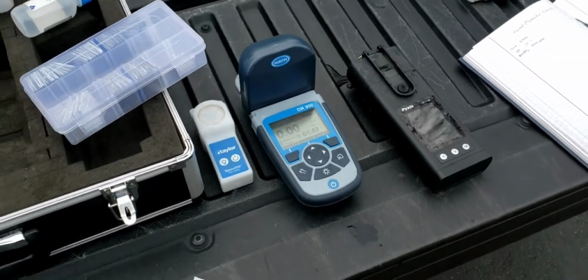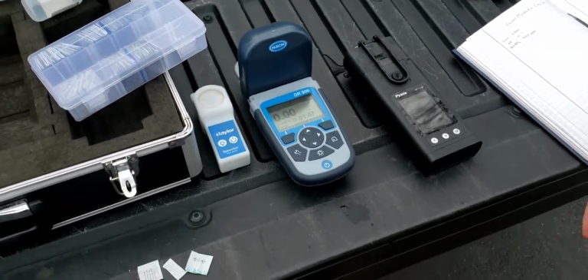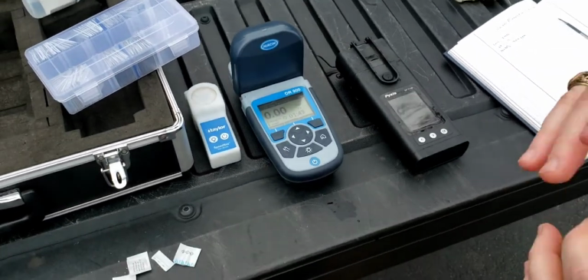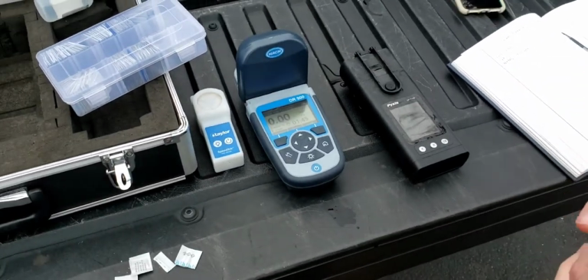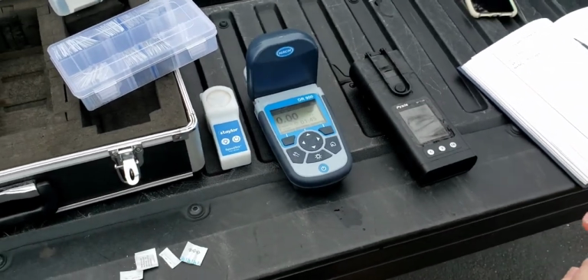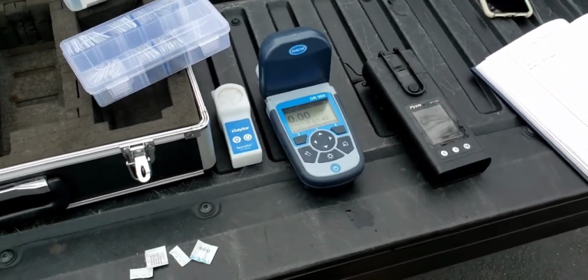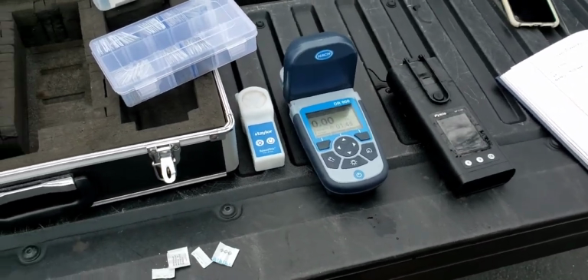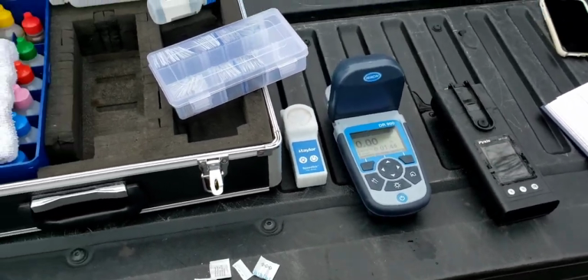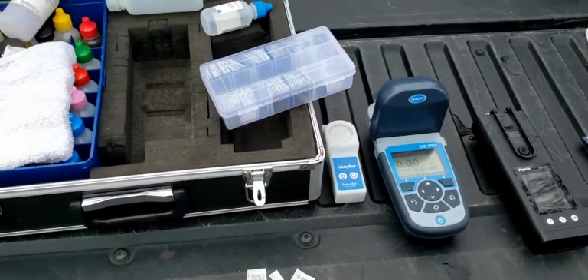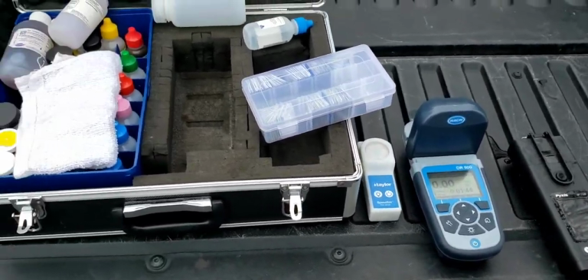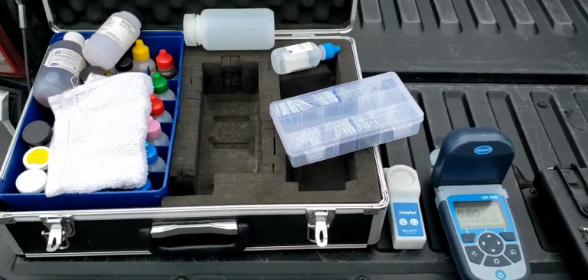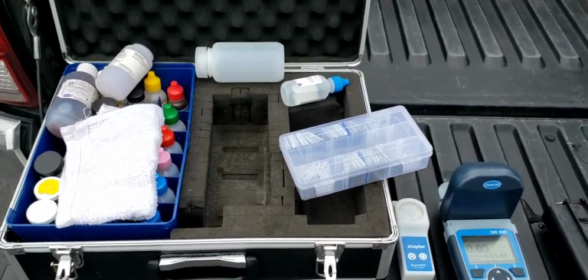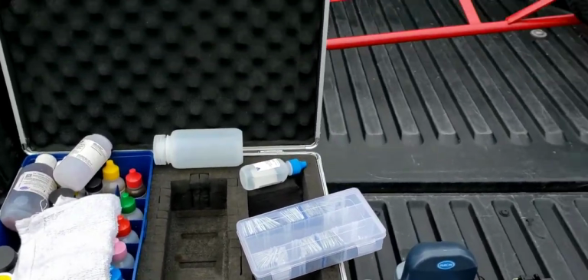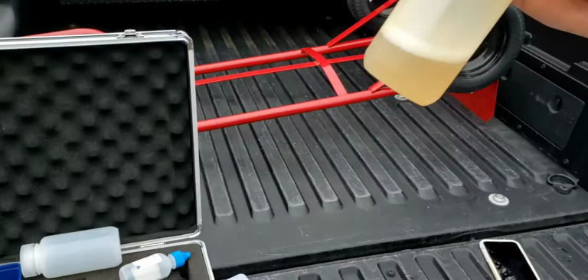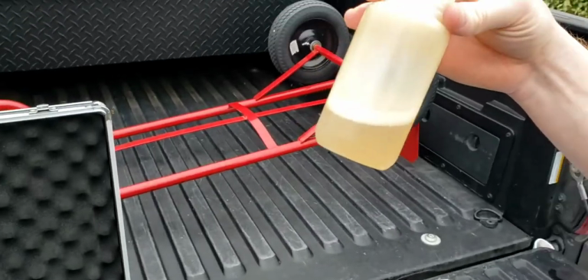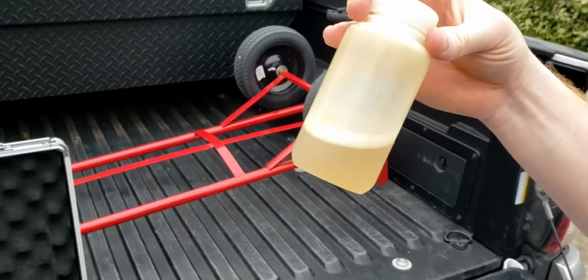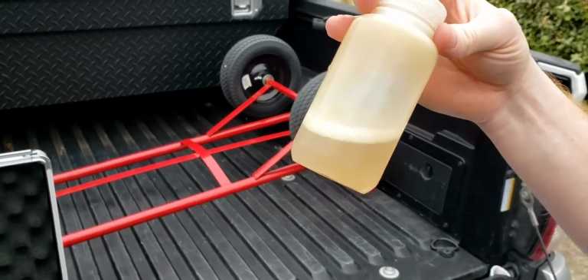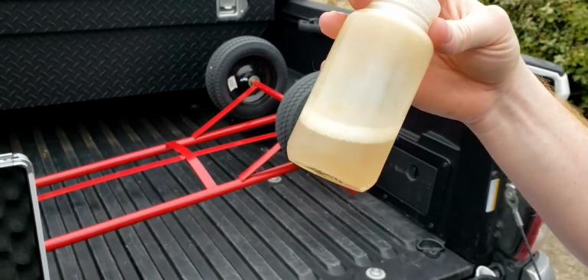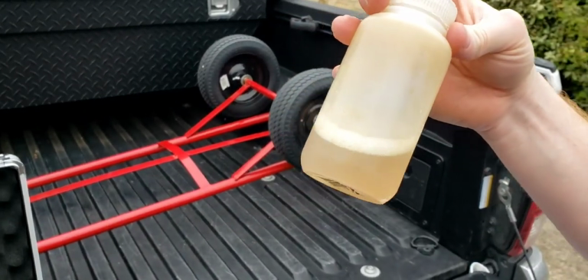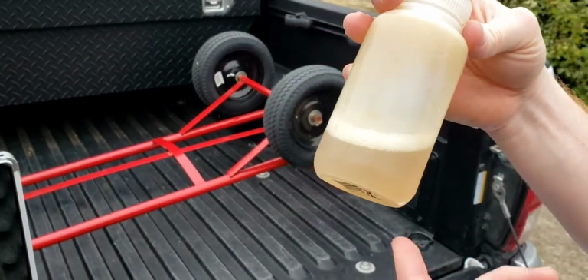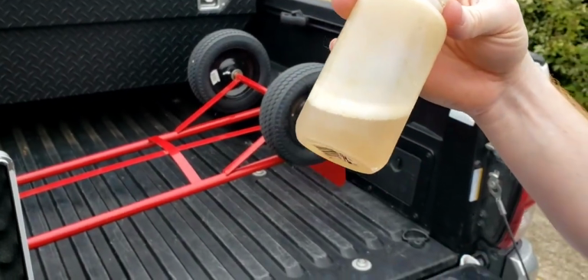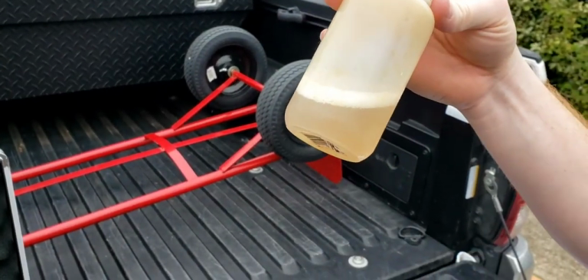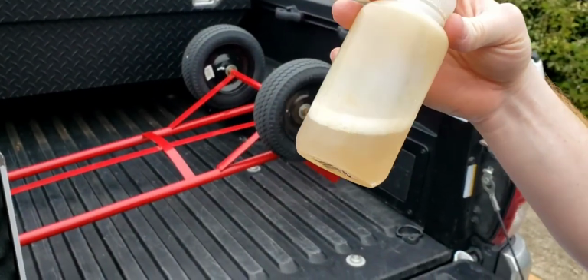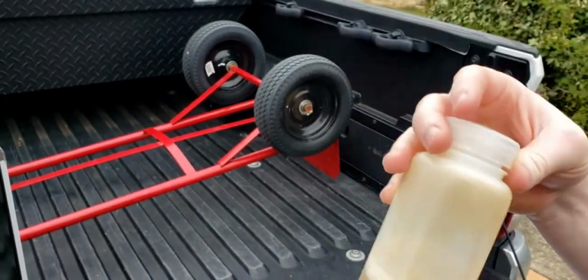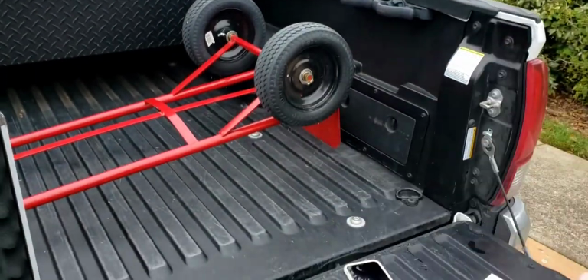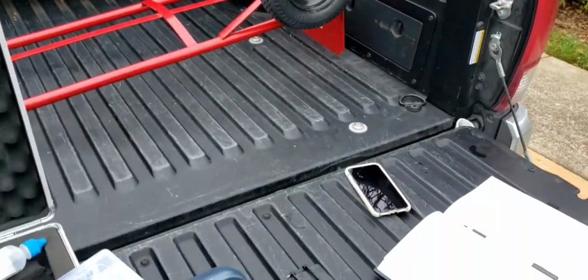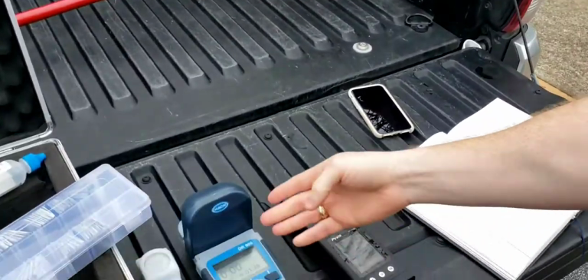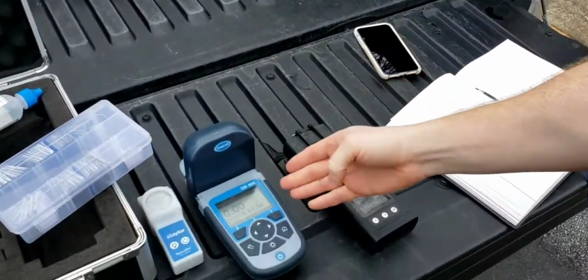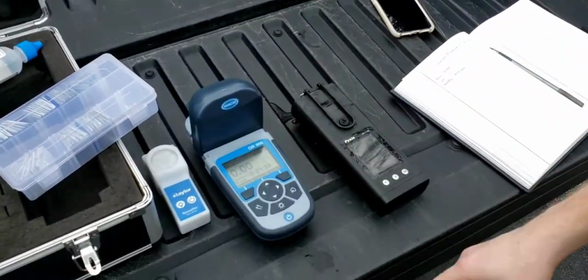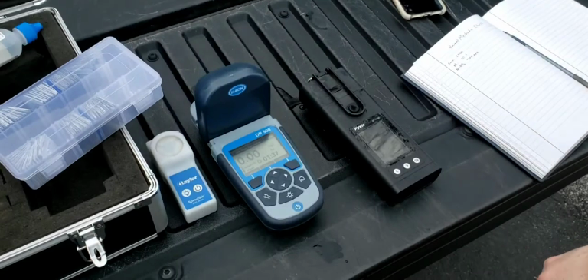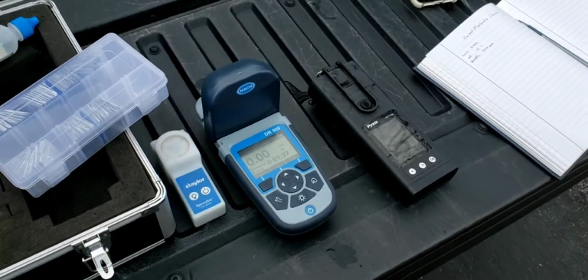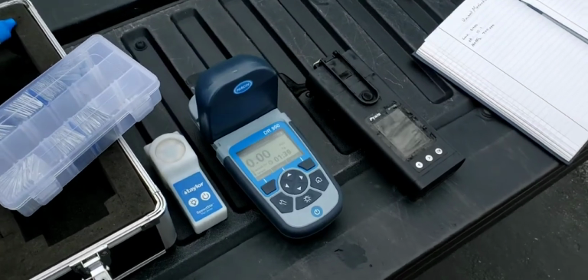Right now I'm testing a chill loop. As you can see it's a little dirty. That is likely iron deposits in there.